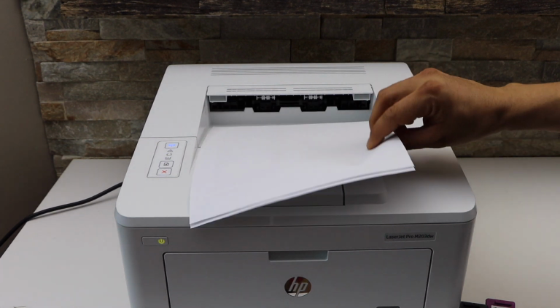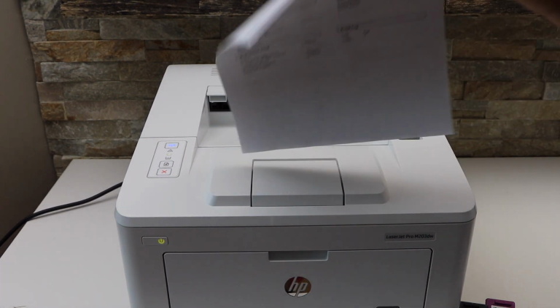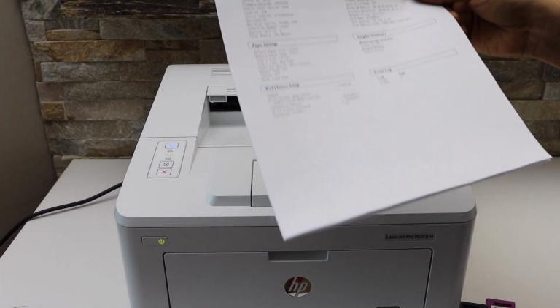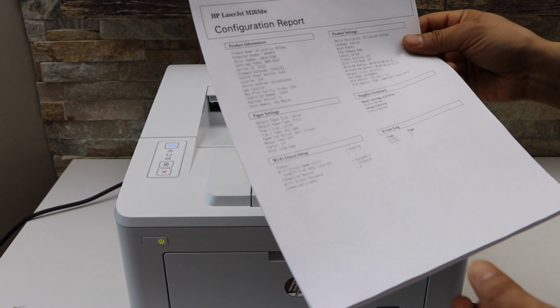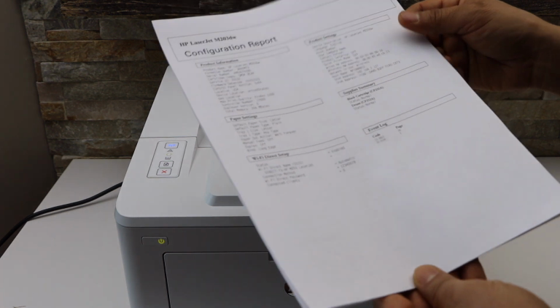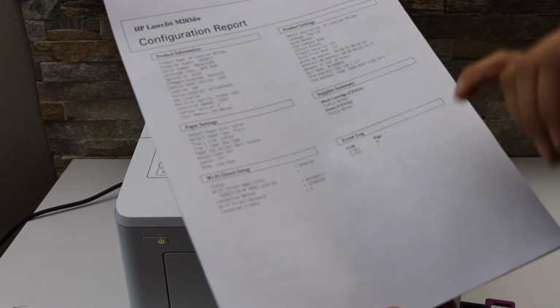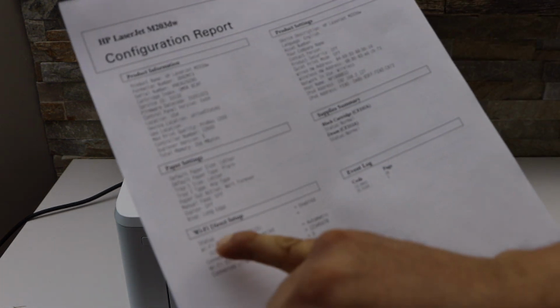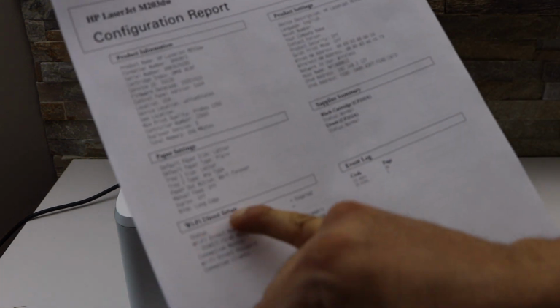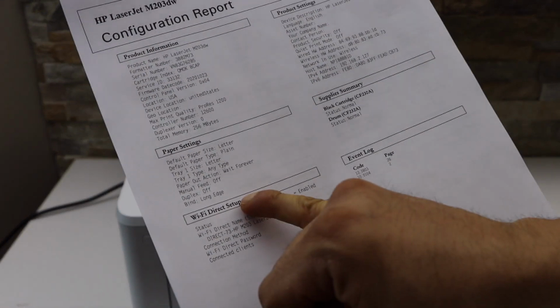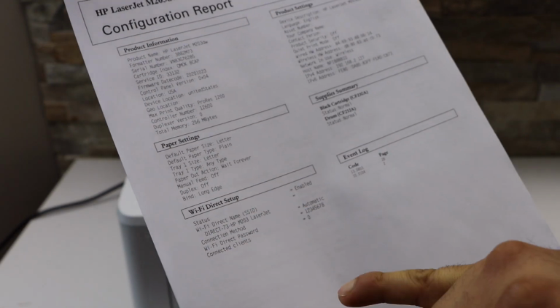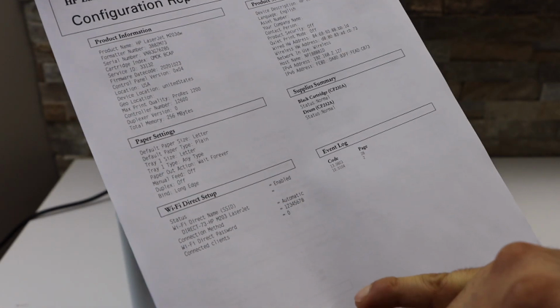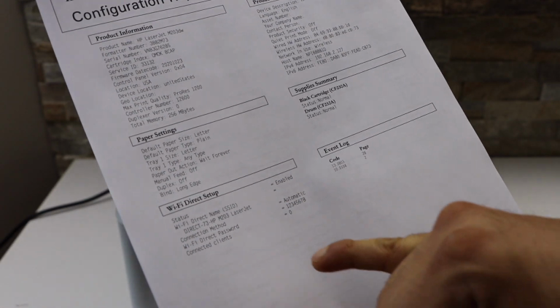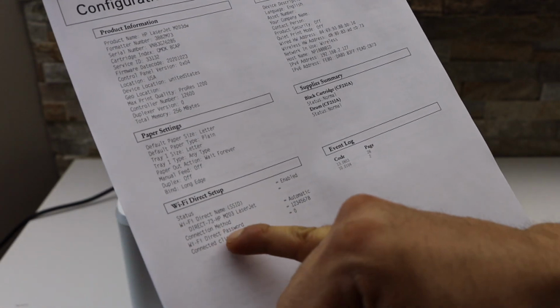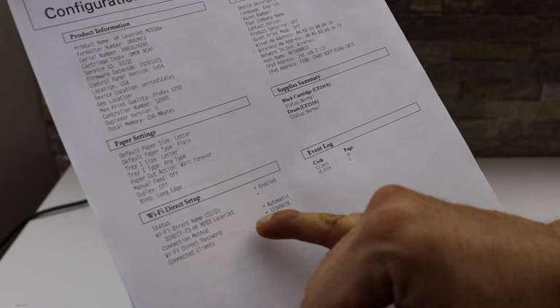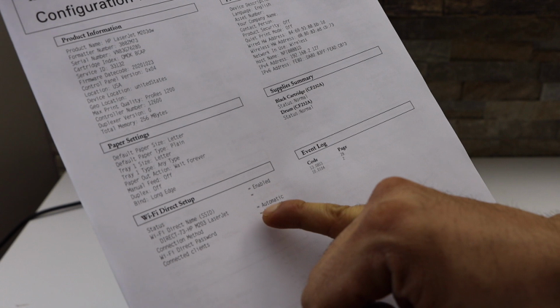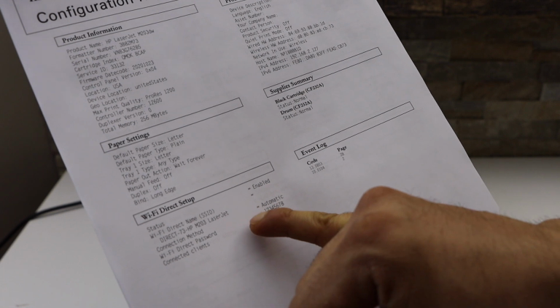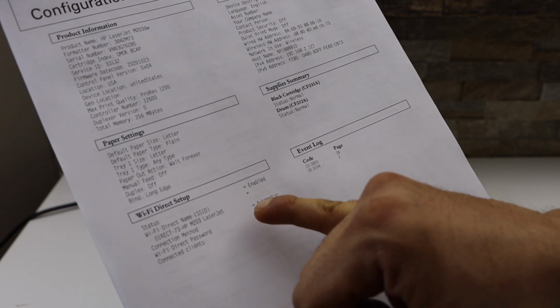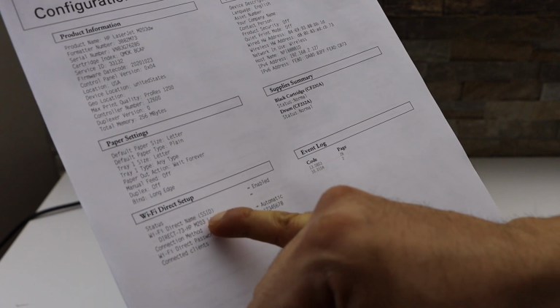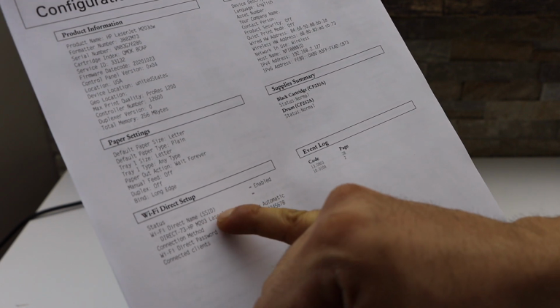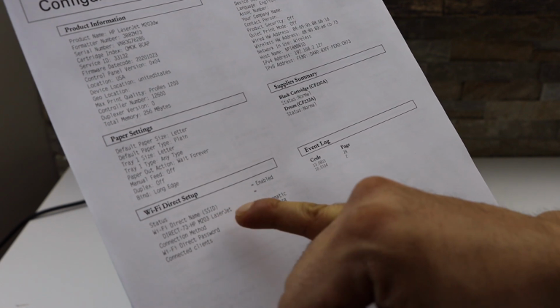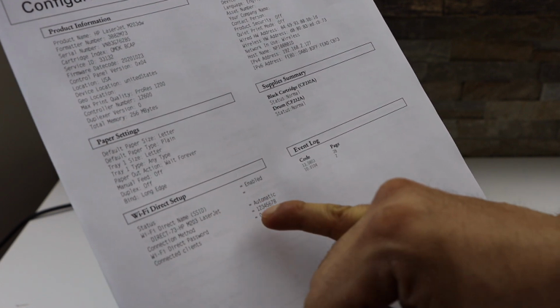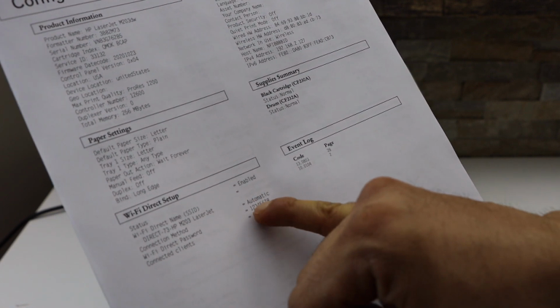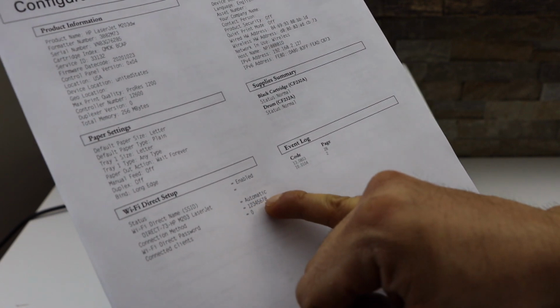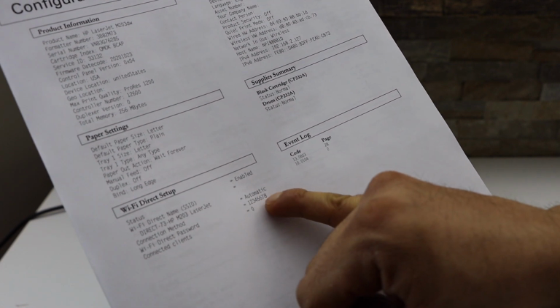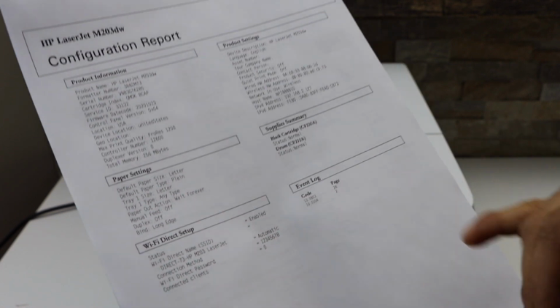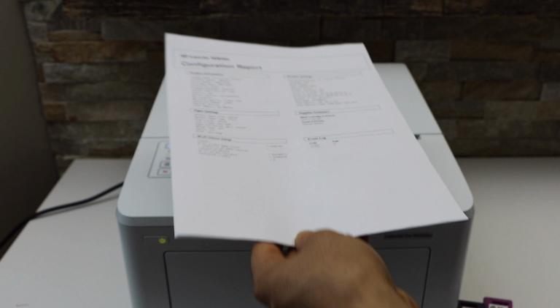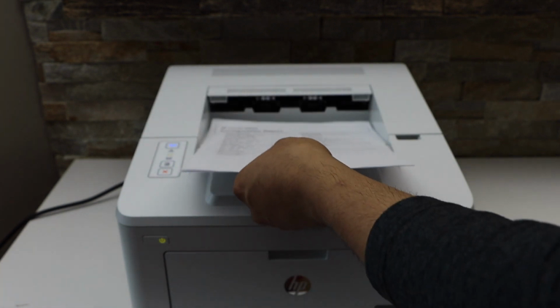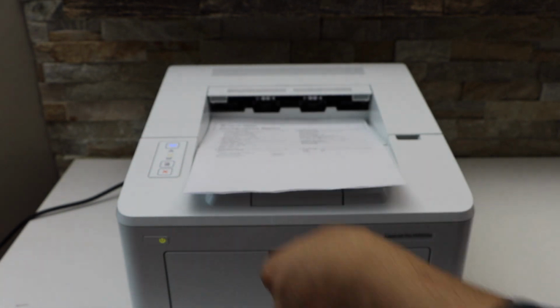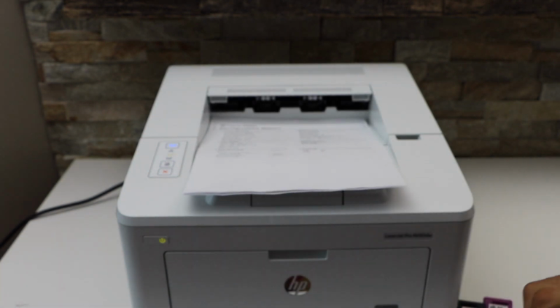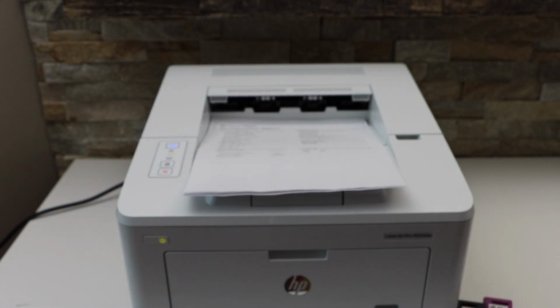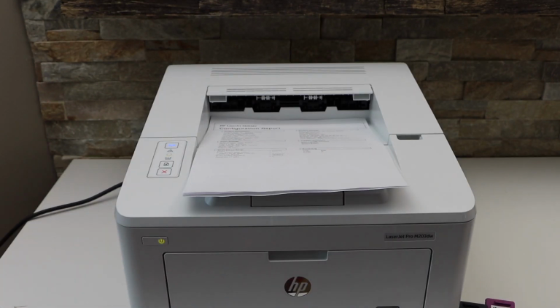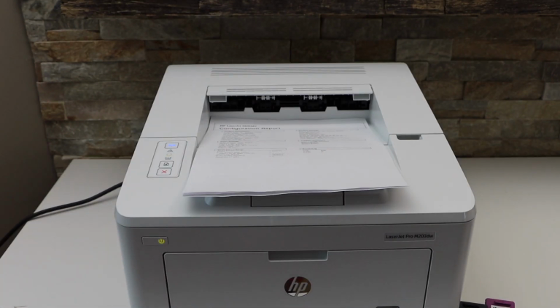On these pages, look for the Wi-Fi Direct setup section. Below that you can see it displays the name of the Wi-Fi Direct network, and the password is written below that as well.